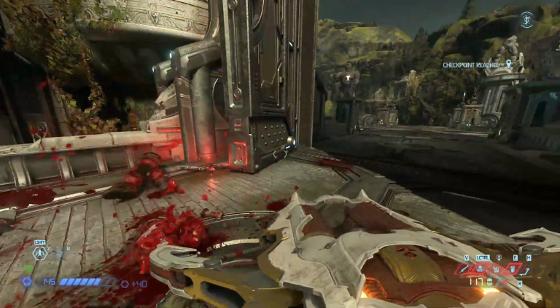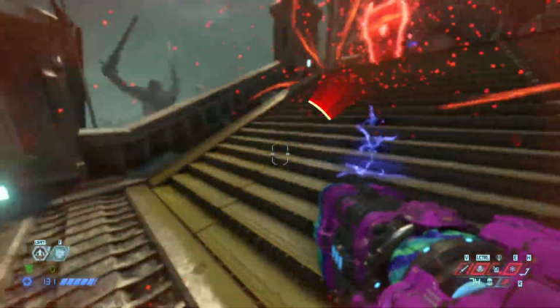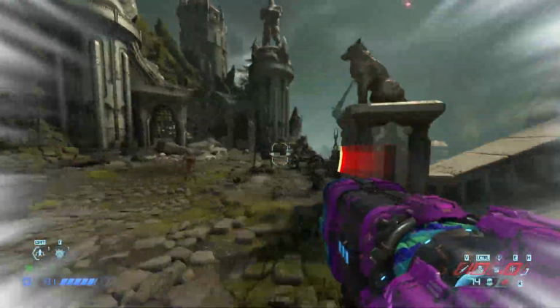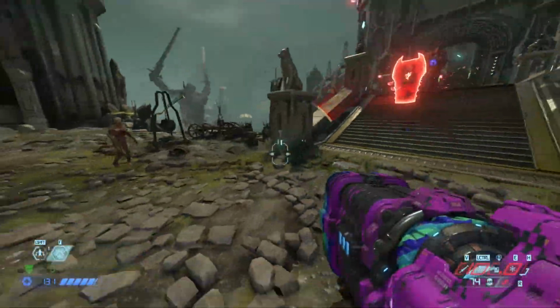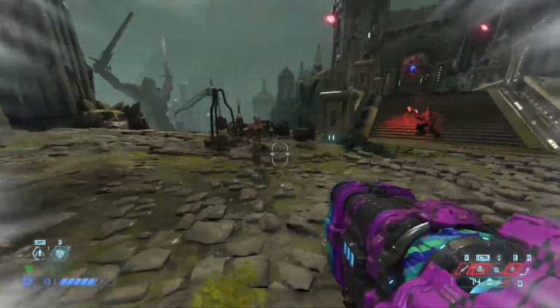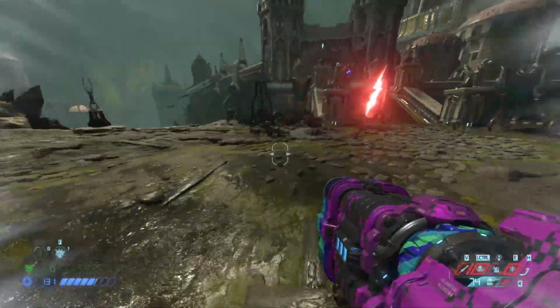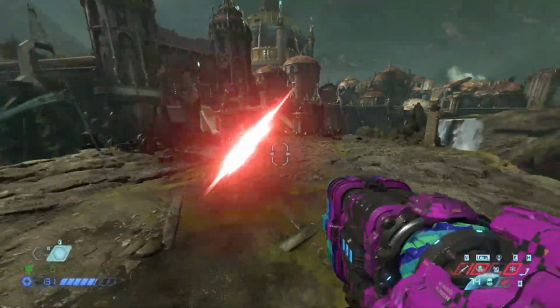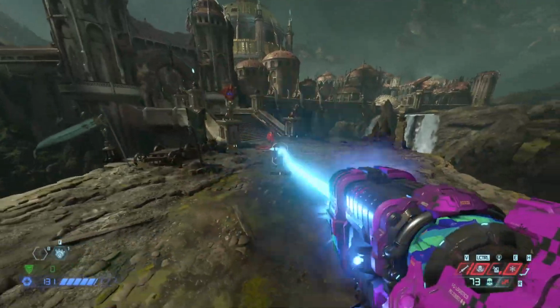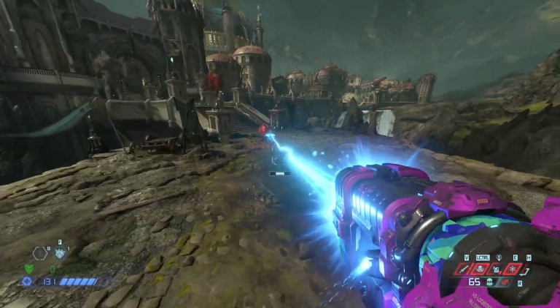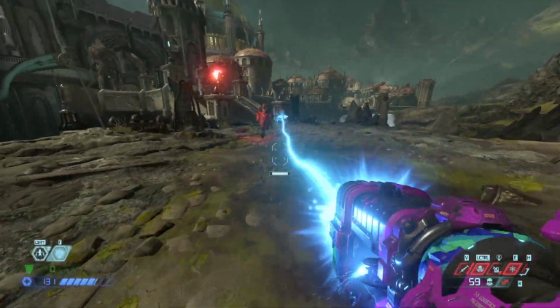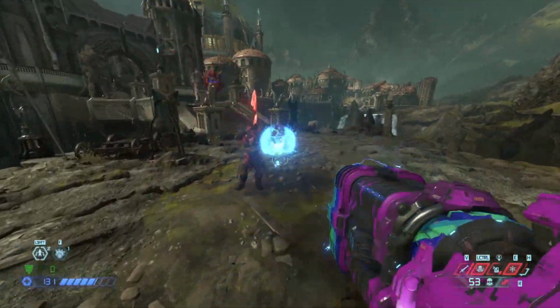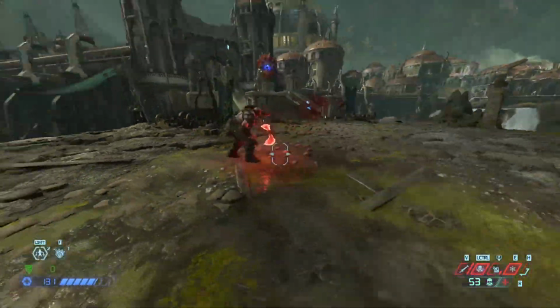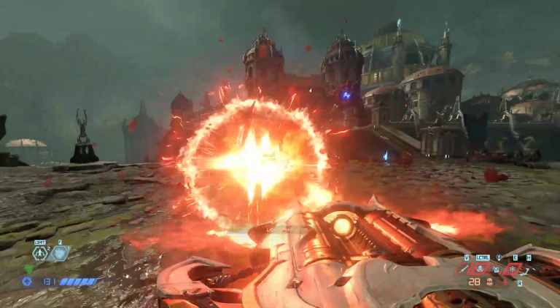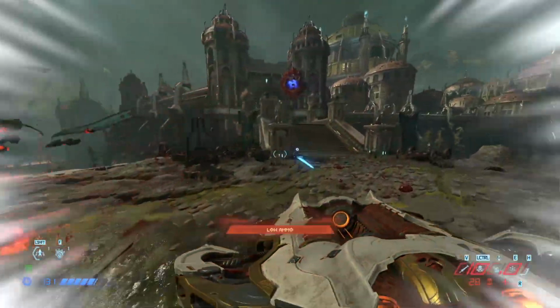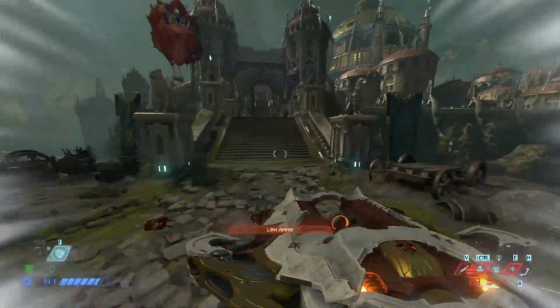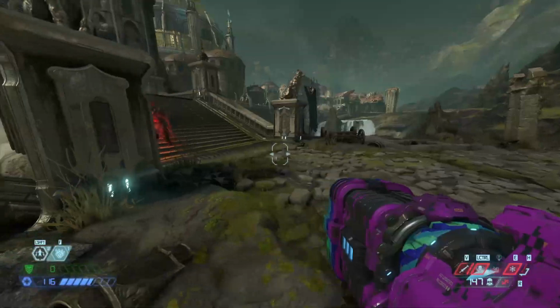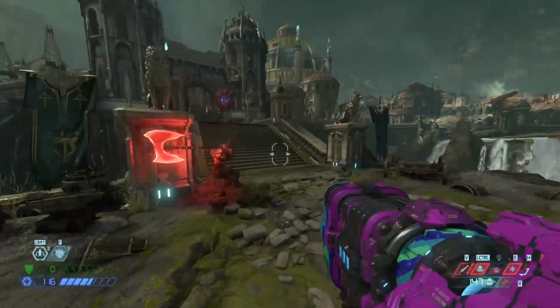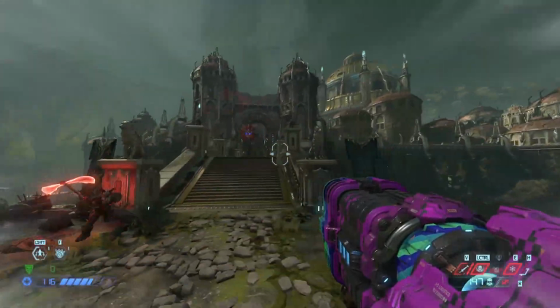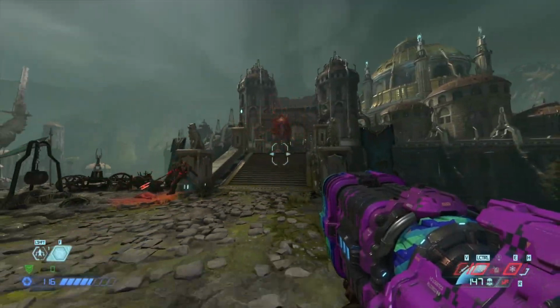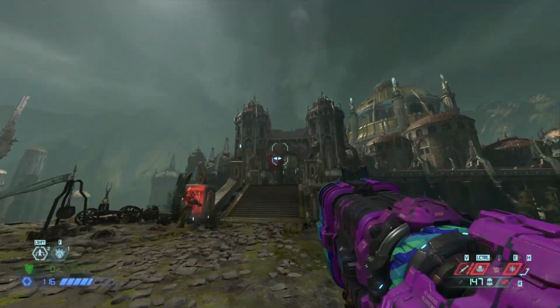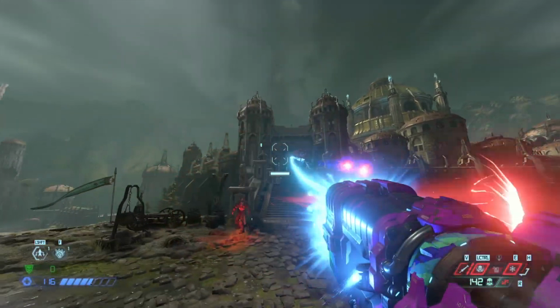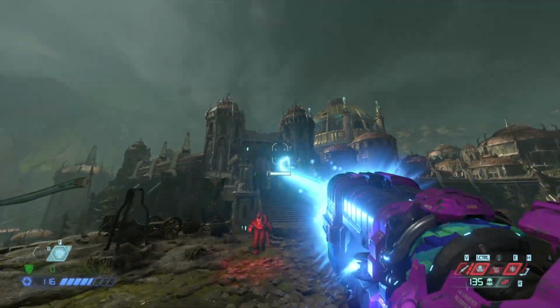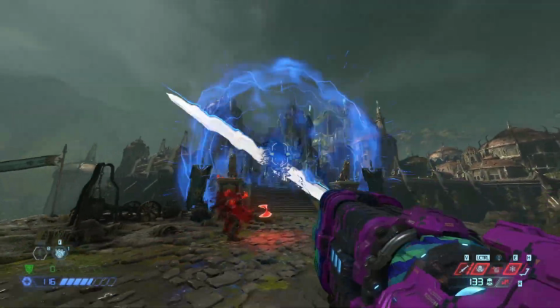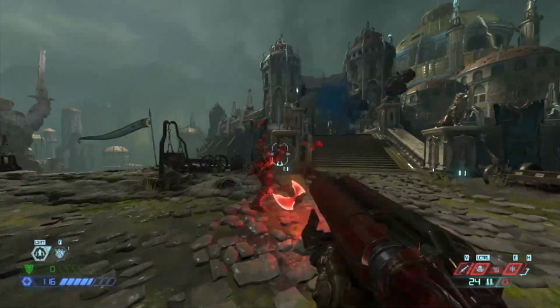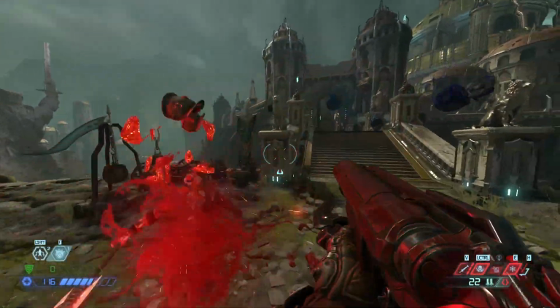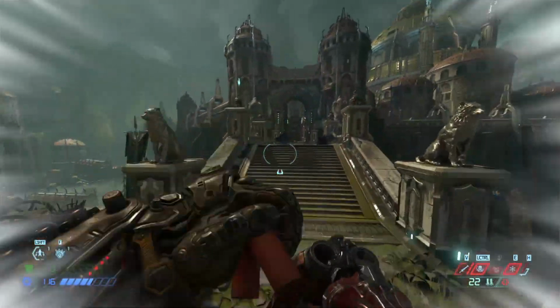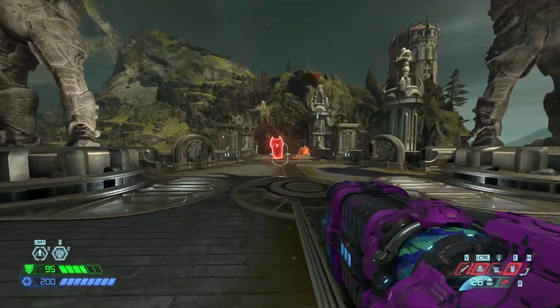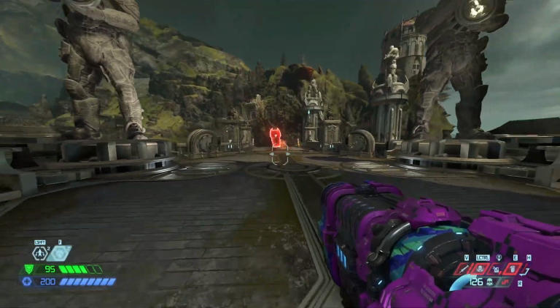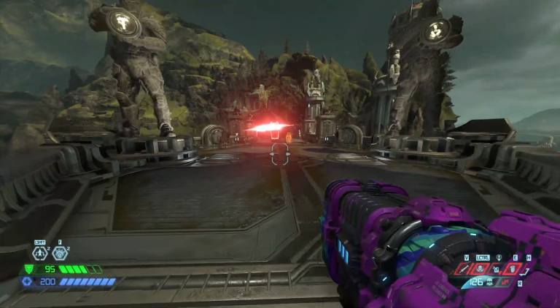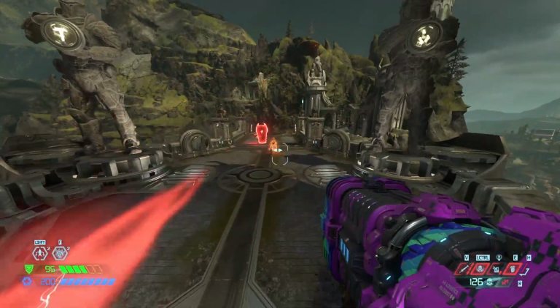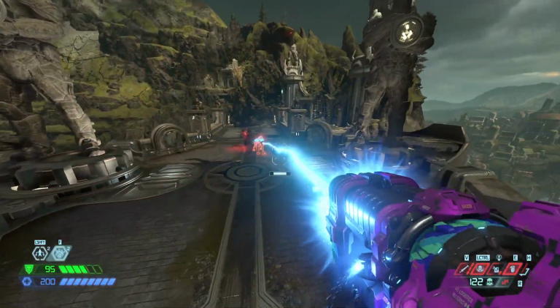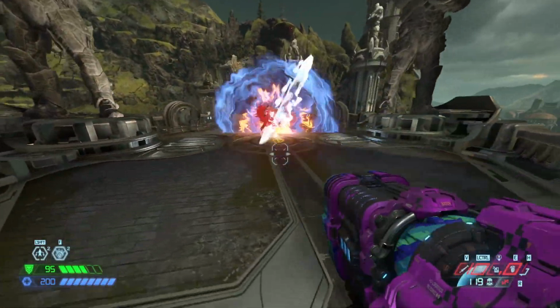The bigger the demon, the bigger the falter radius. You can see a zombie faltering him when he's kind of close, but a cacodemon faltering him with significant distance between them.